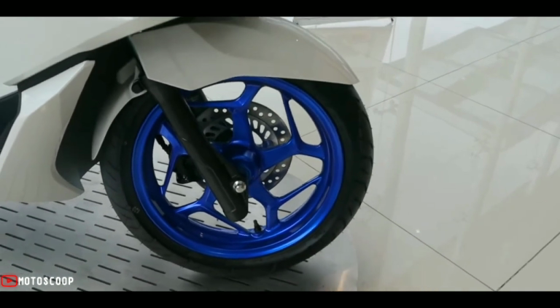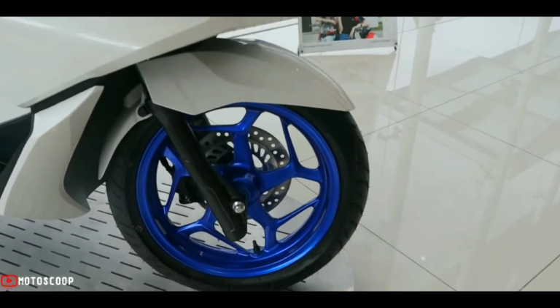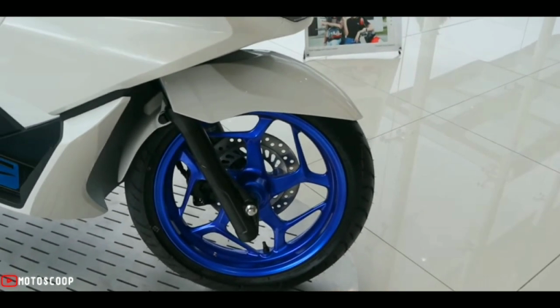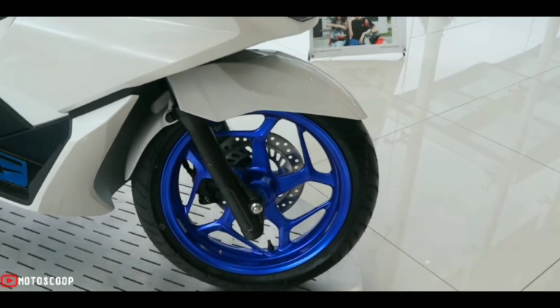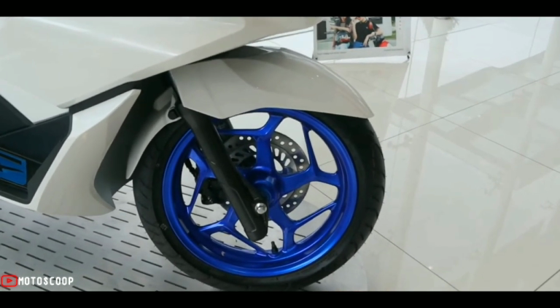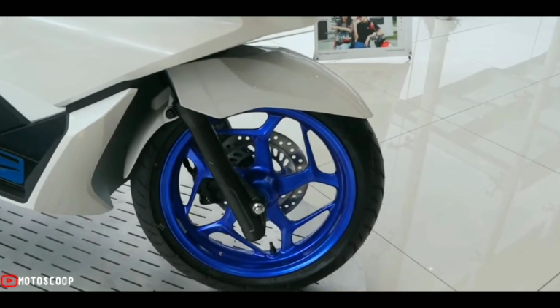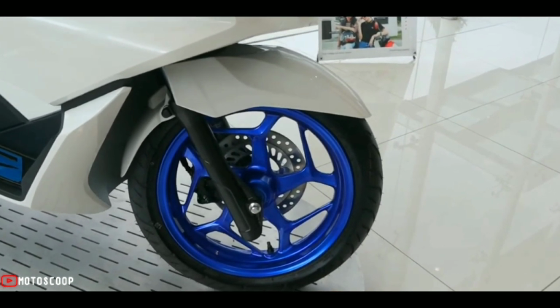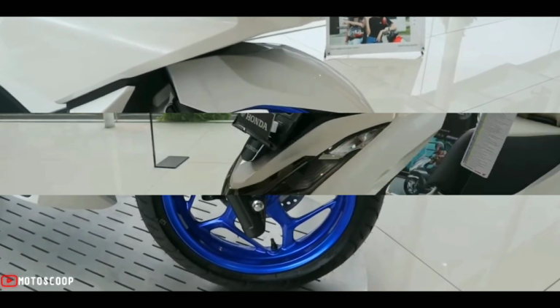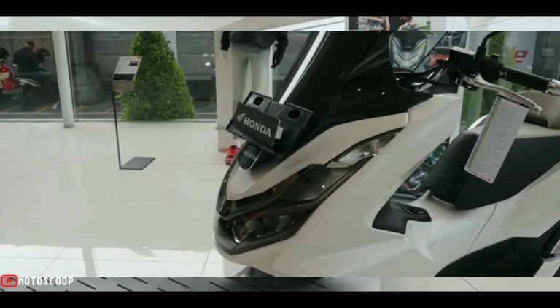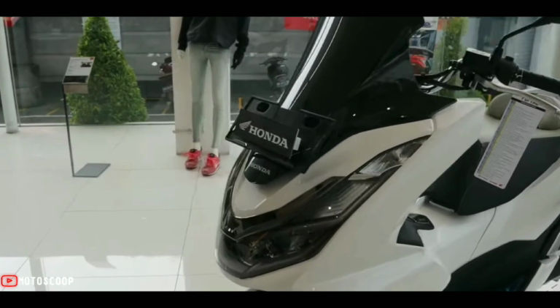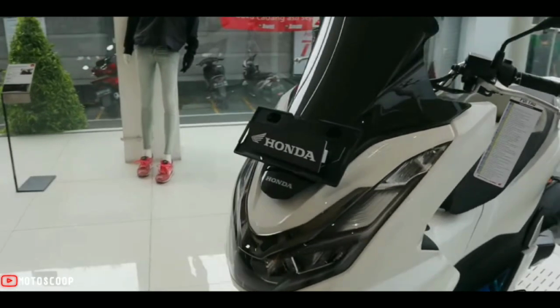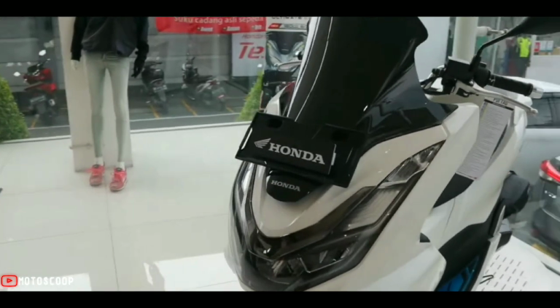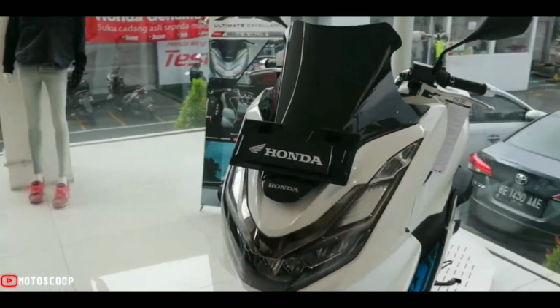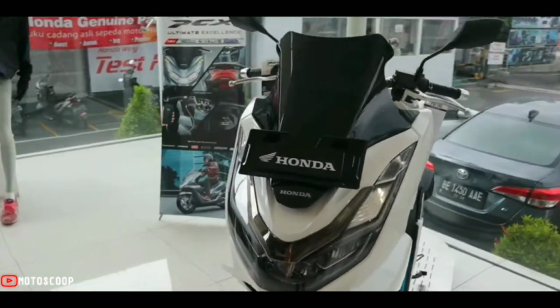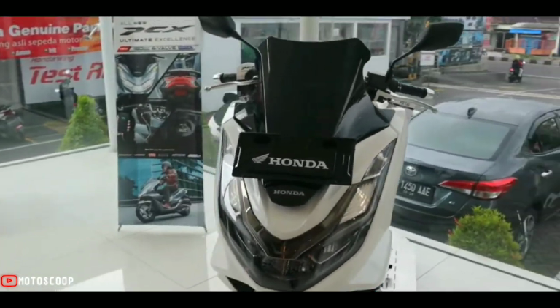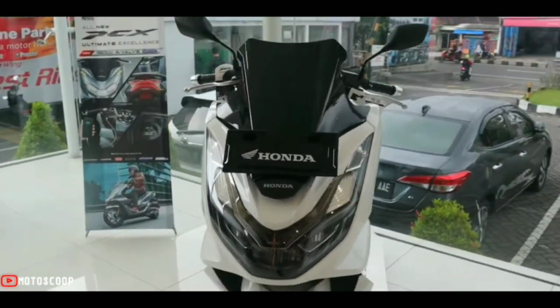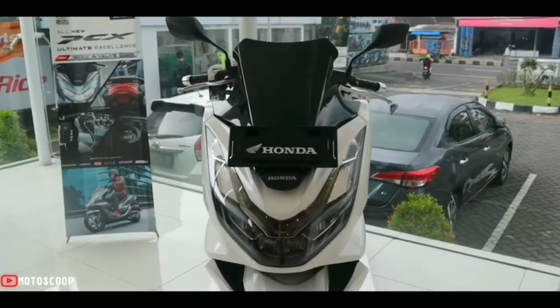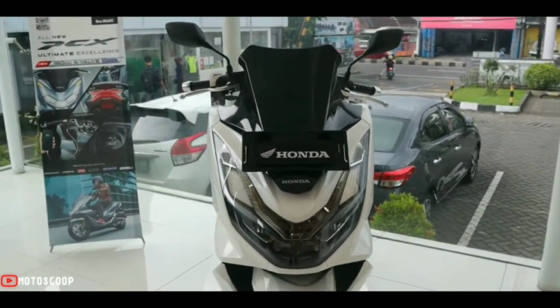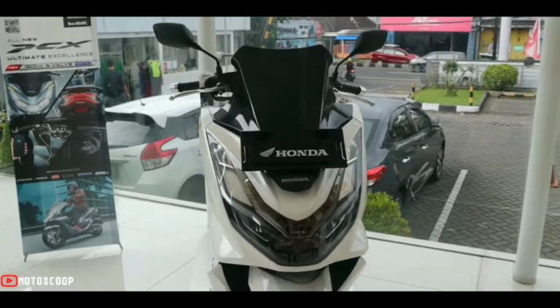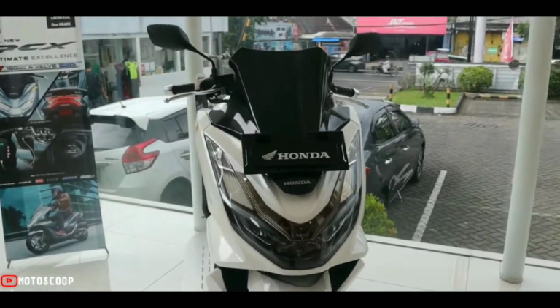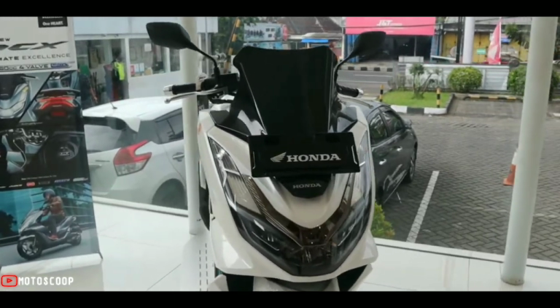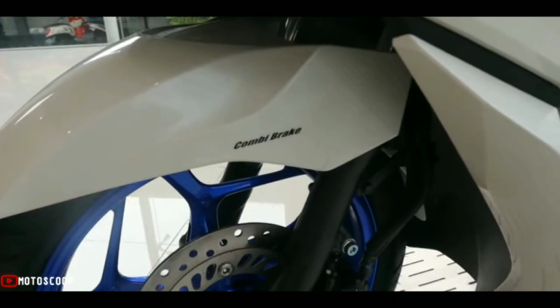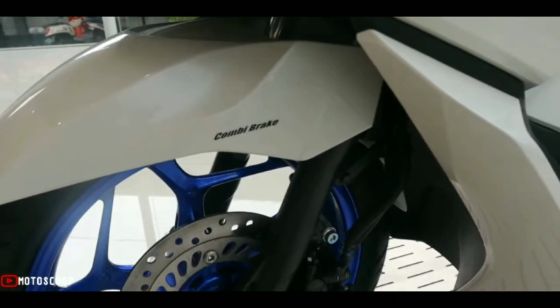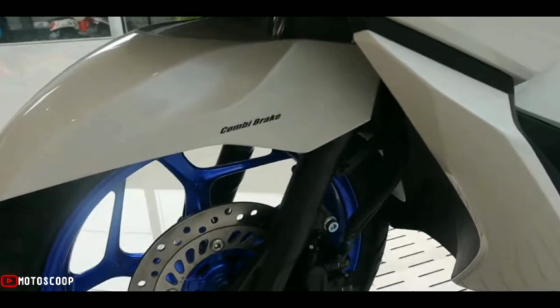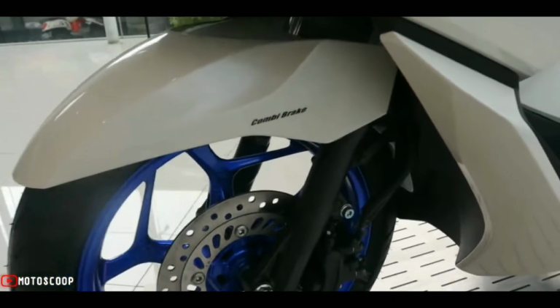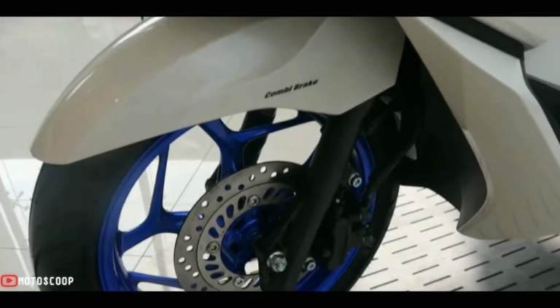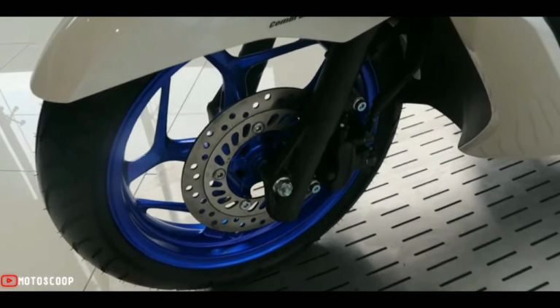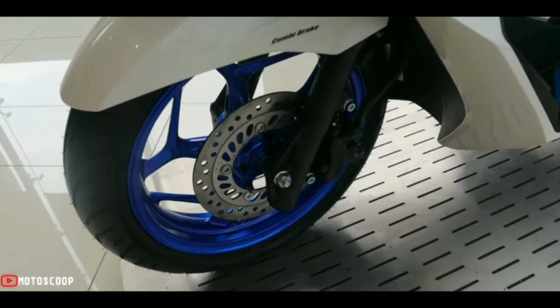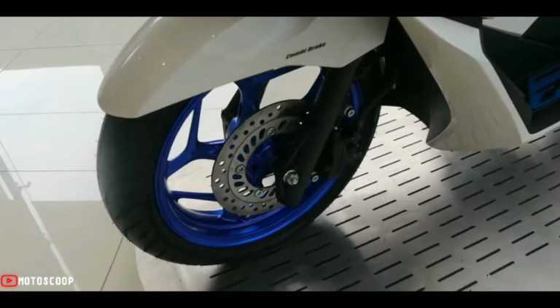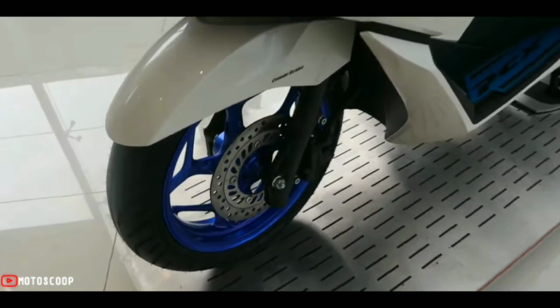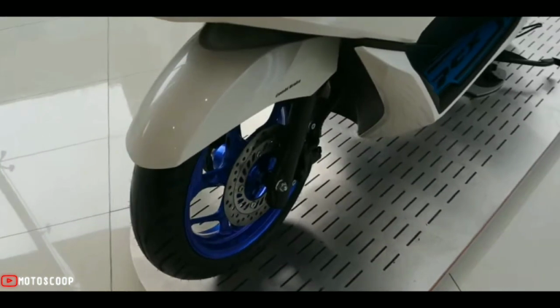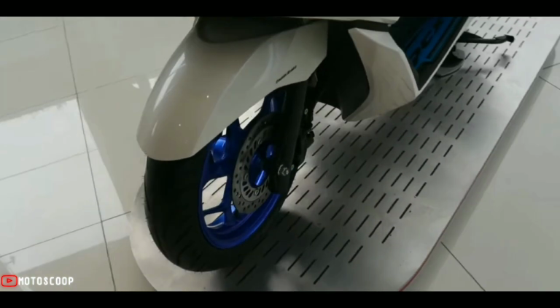The ABS version comes equipped with Honda Selectable Torque Control (HSTC). The ABS and HSTC combined ensure rider safety — HSTC controls wheel traction safety while ABS prevents any braking lockup.